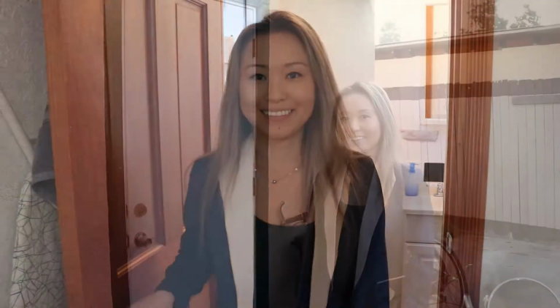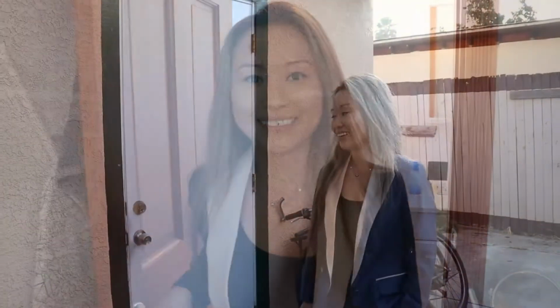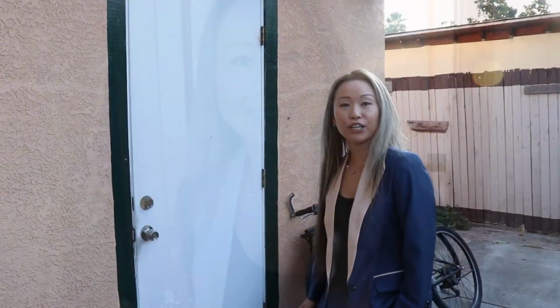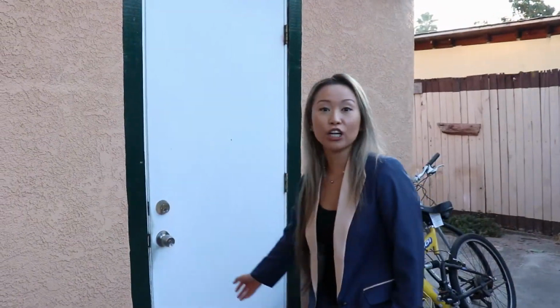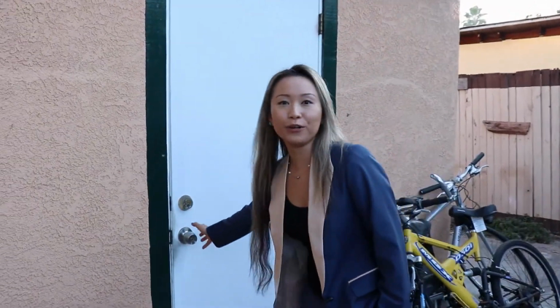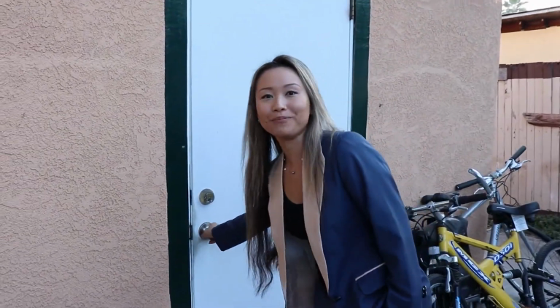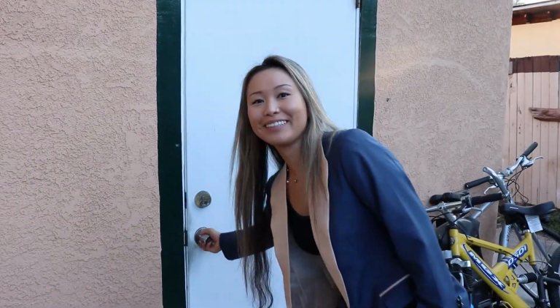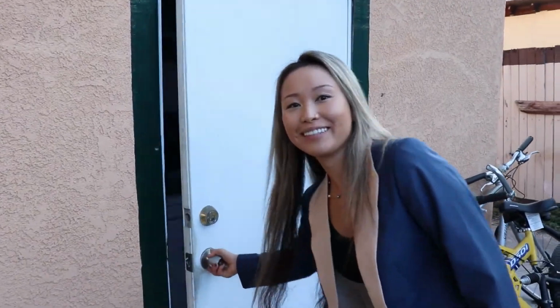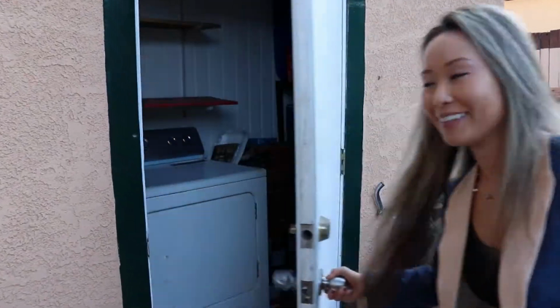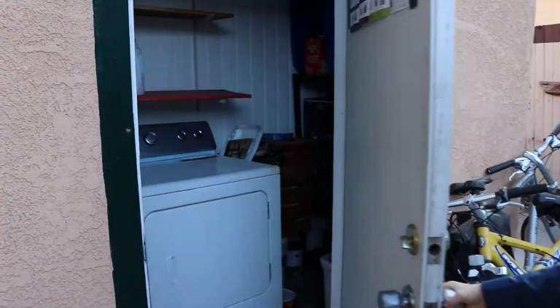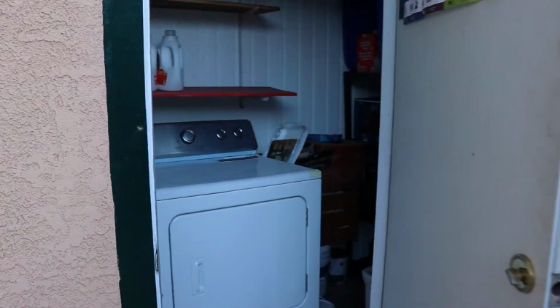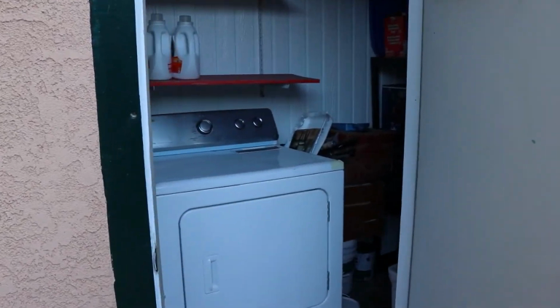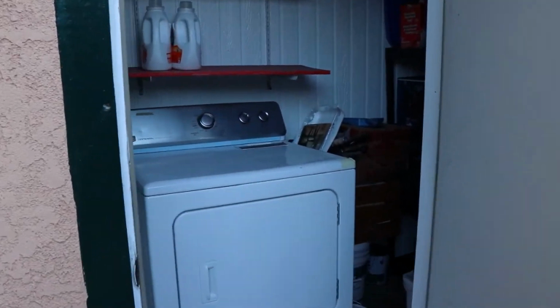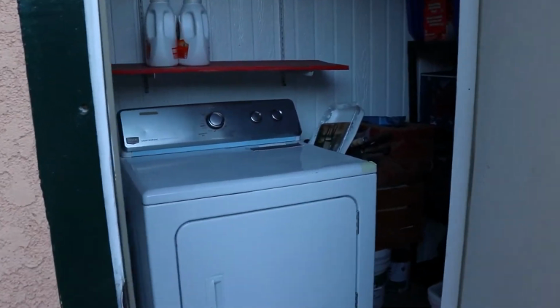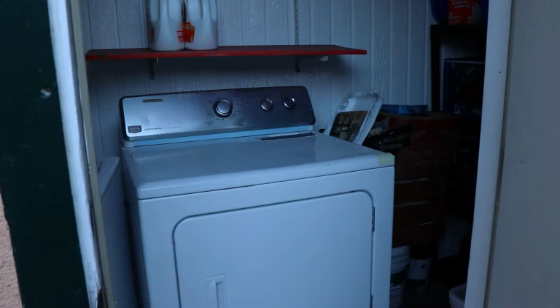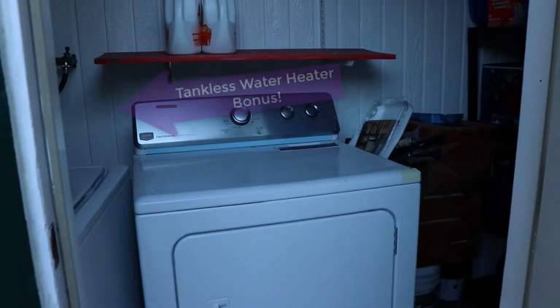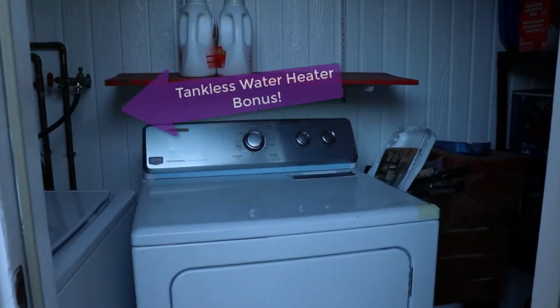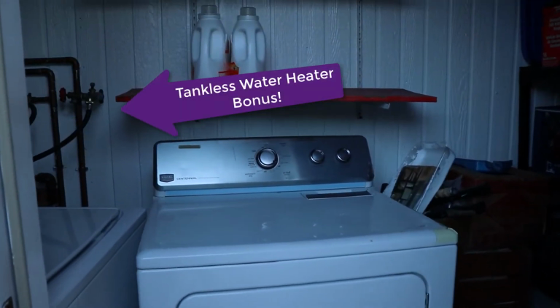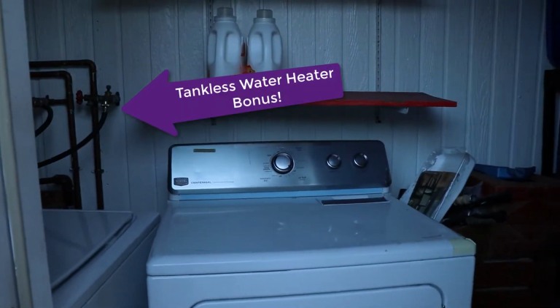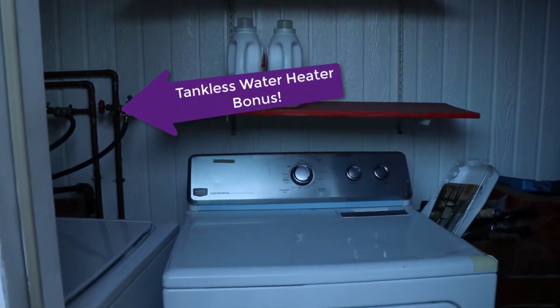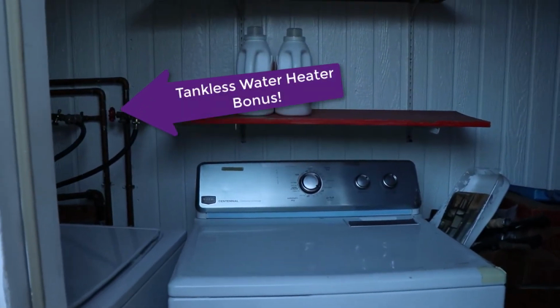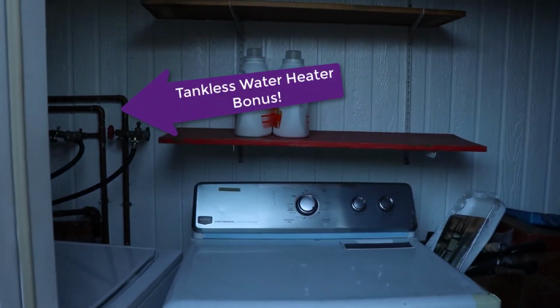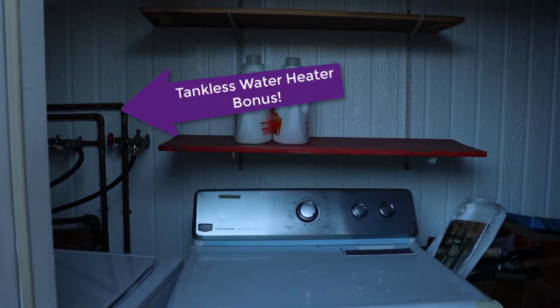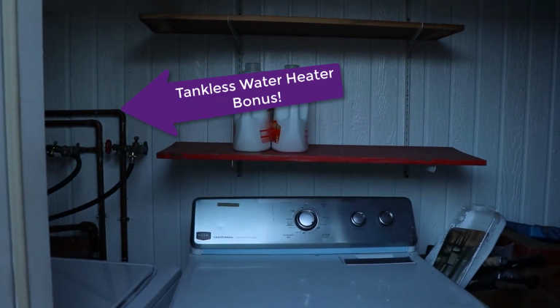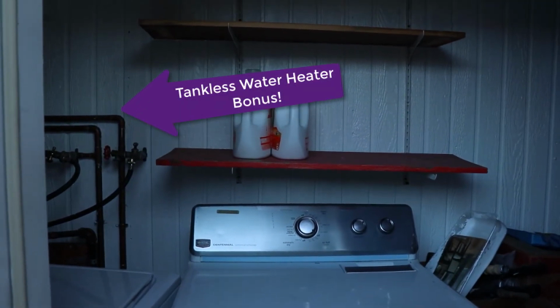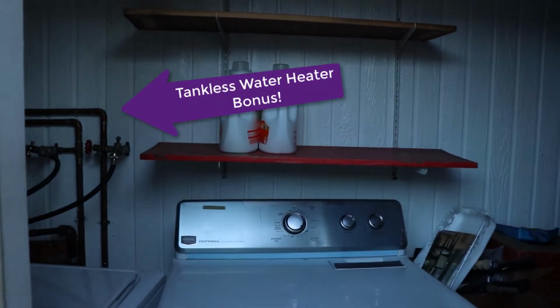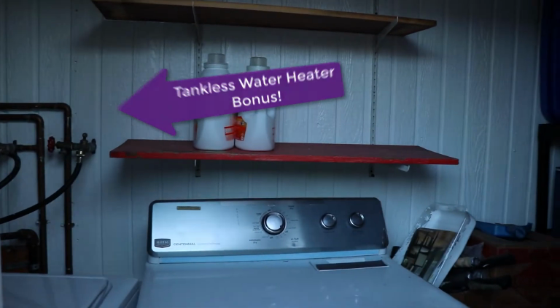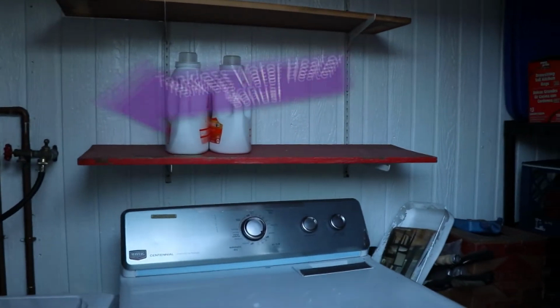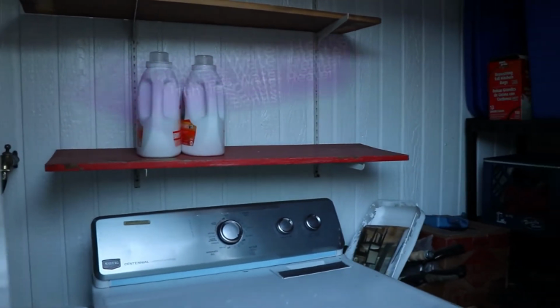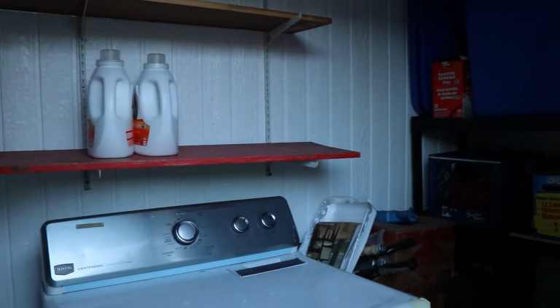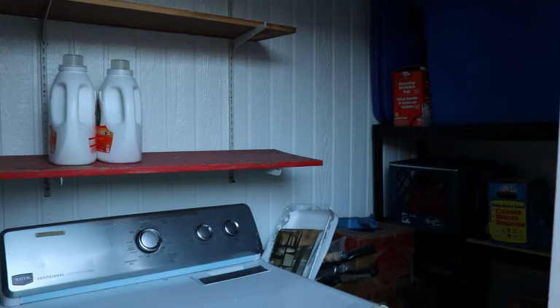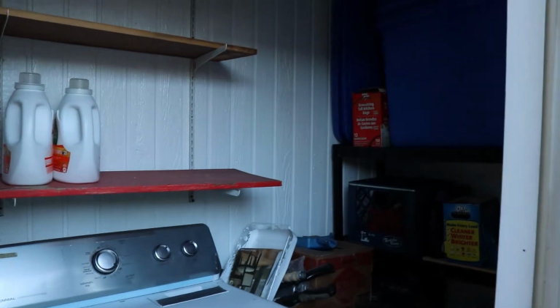Let's take a look at the laundry room. It has a full-size washer and dryer, and also has room for storage.